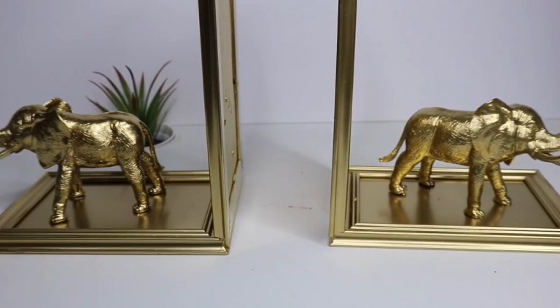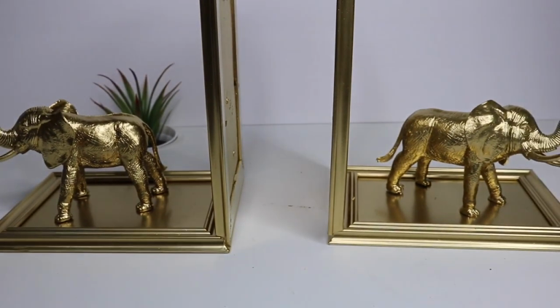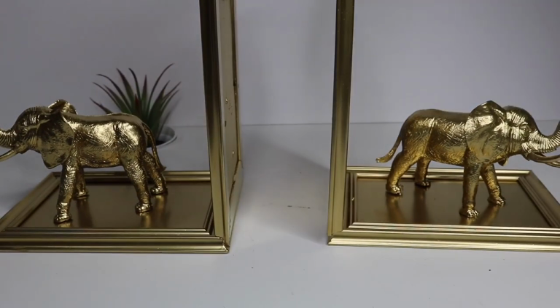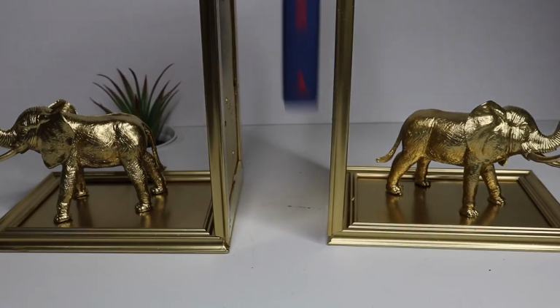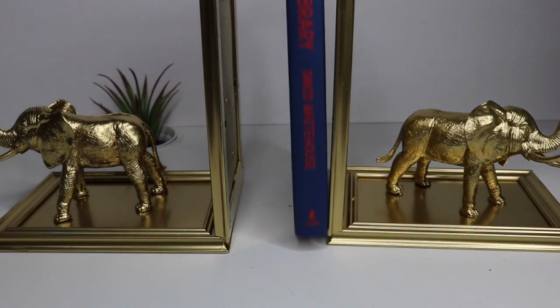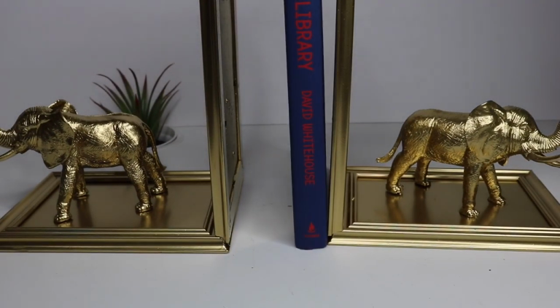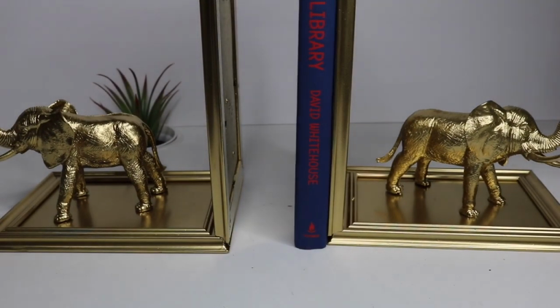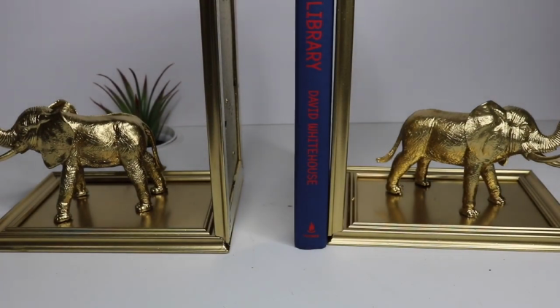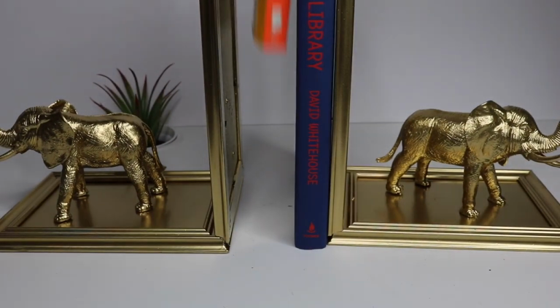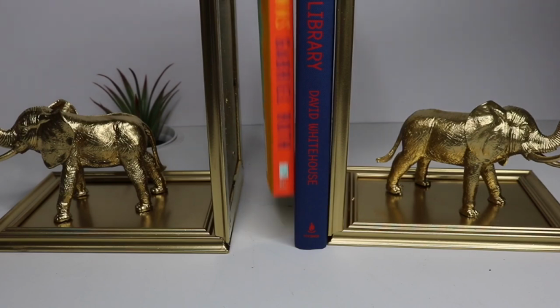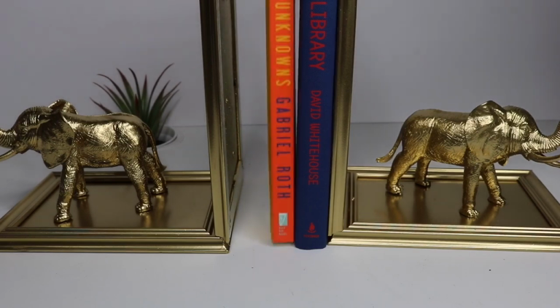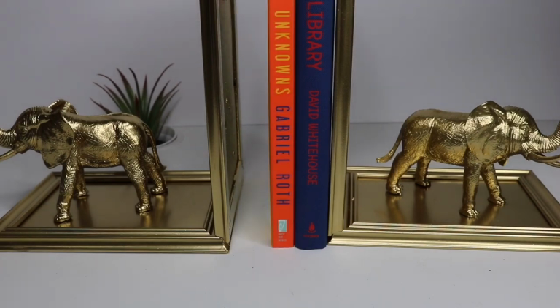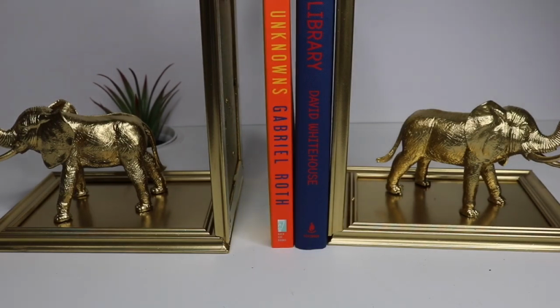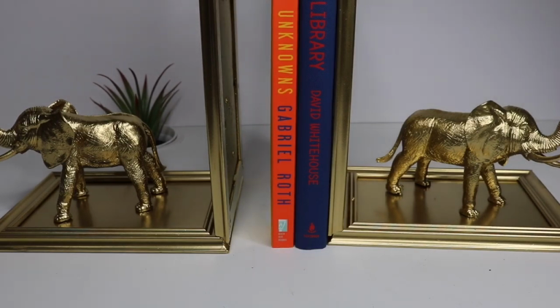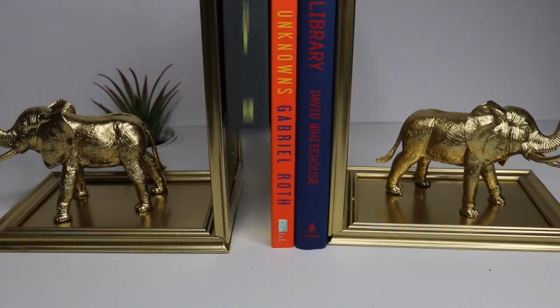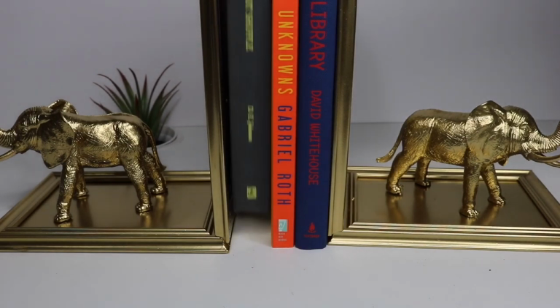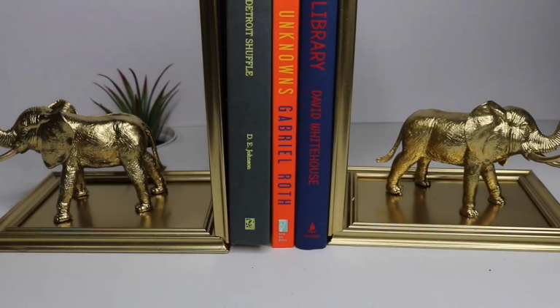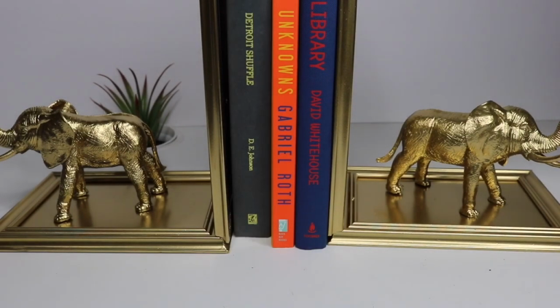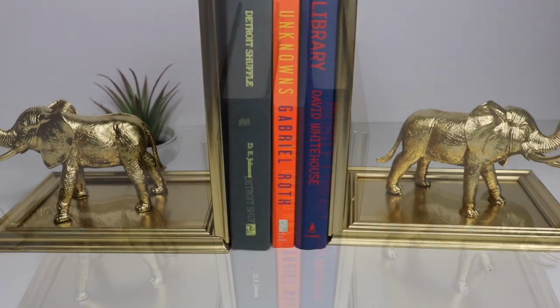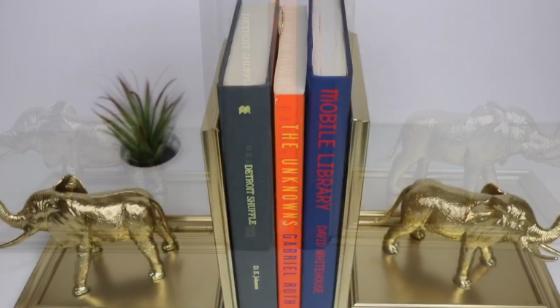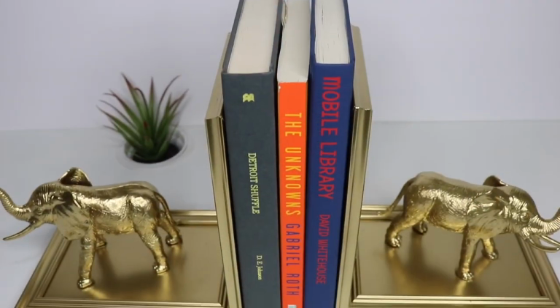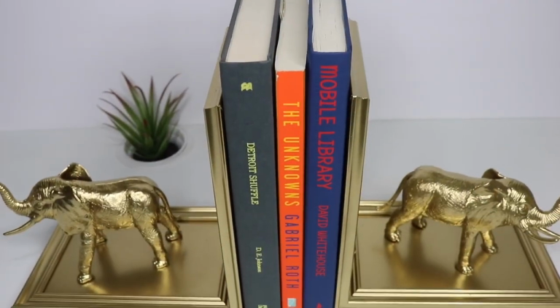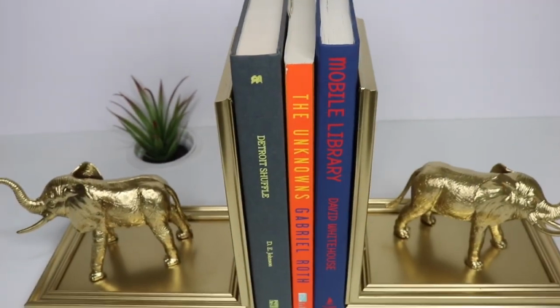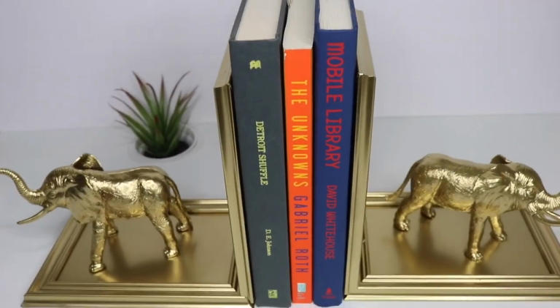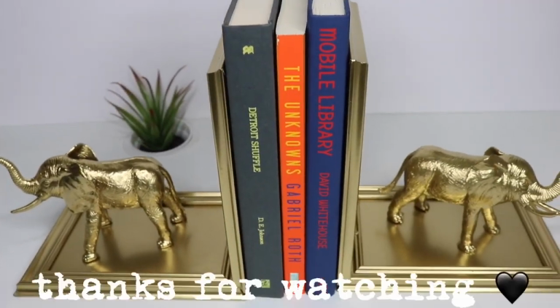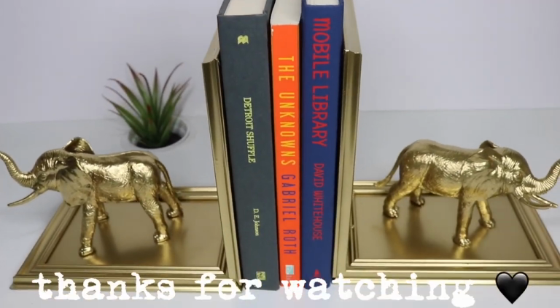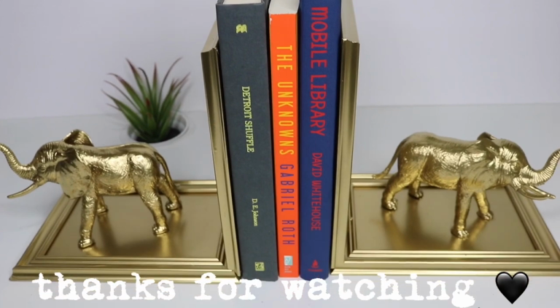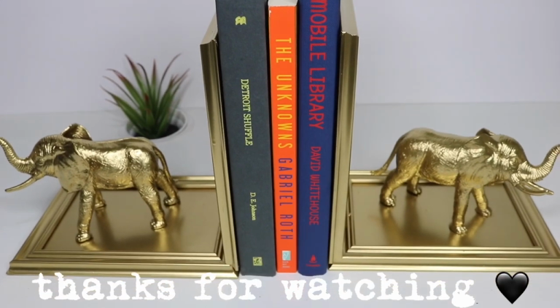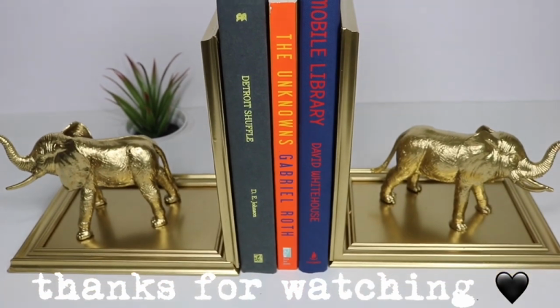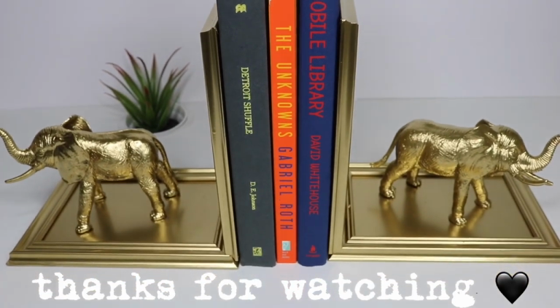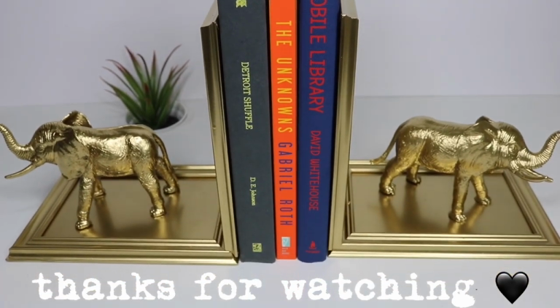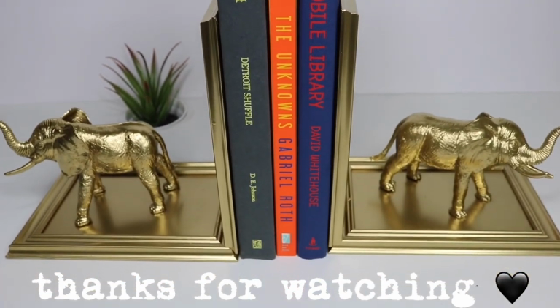And that's it guys! I hope you enjoyed this video. Please don't forget to give me a thumbs up and subscribe to this channel for more Dollar Tree DIY and dupes. Thank you so much for watching.